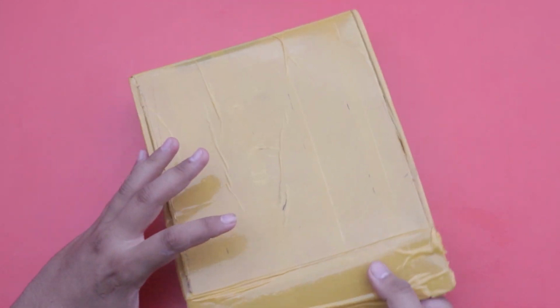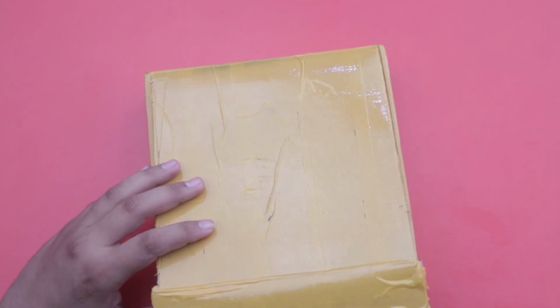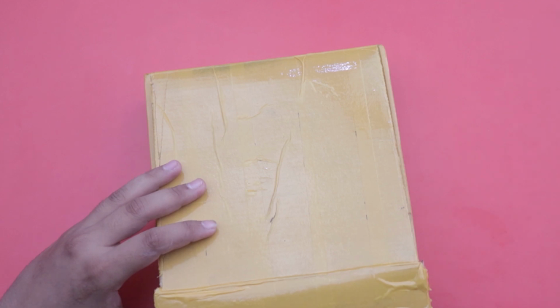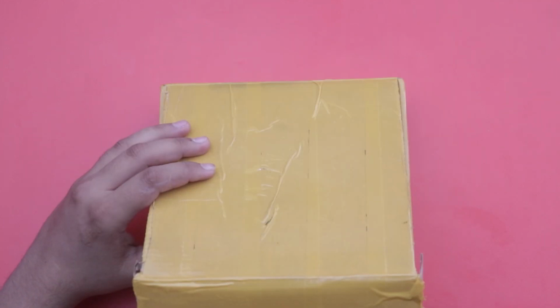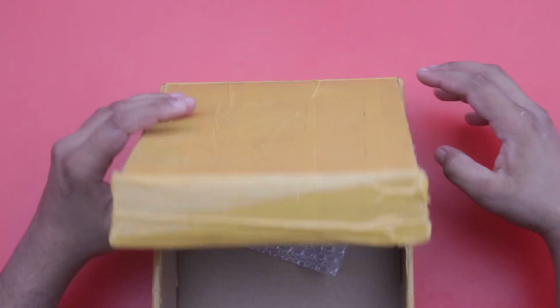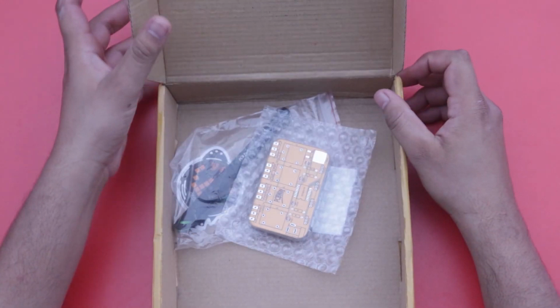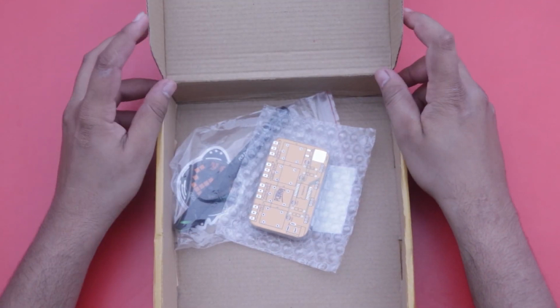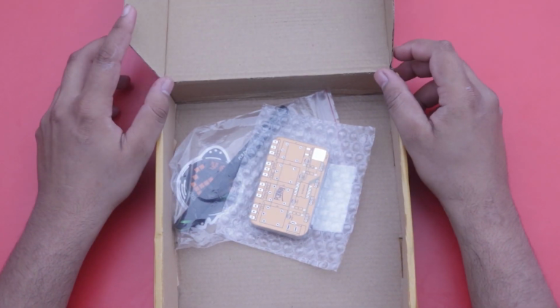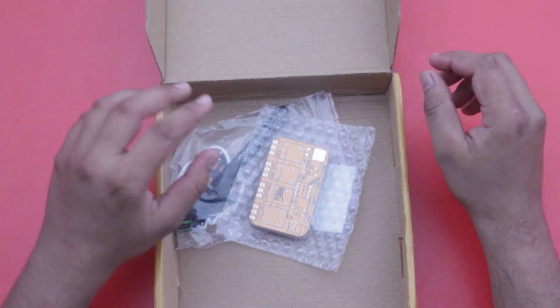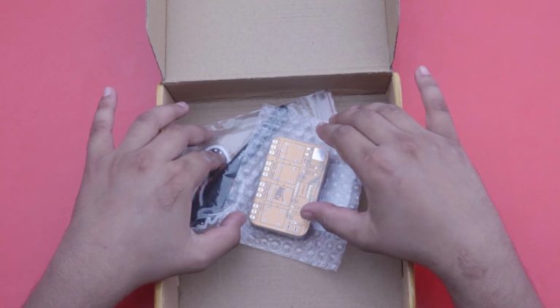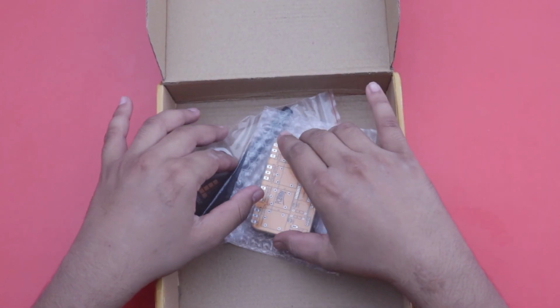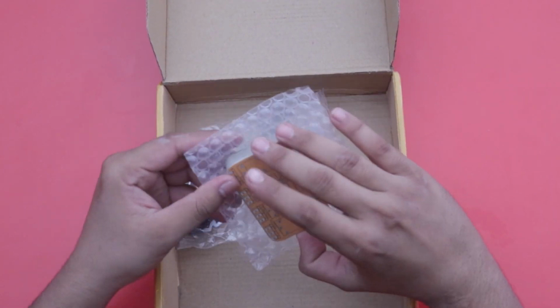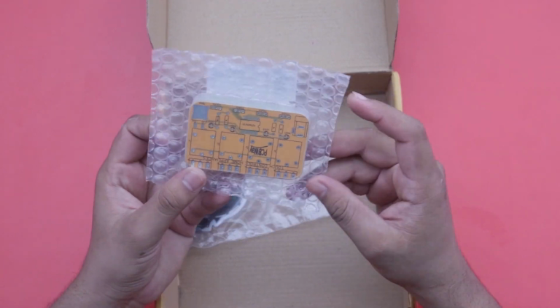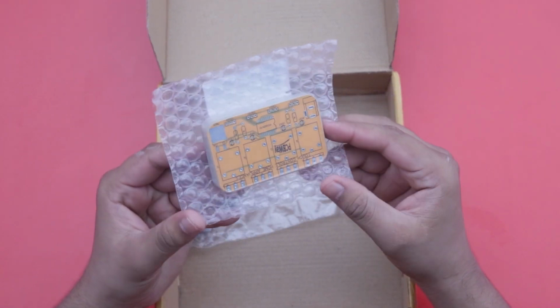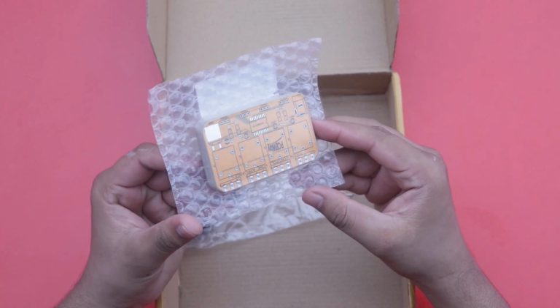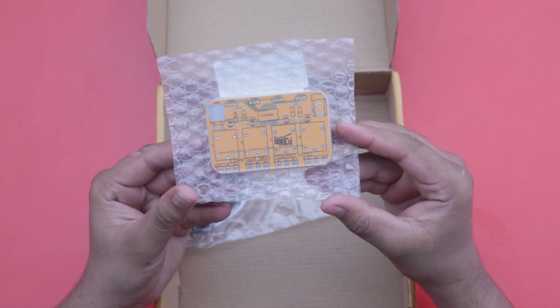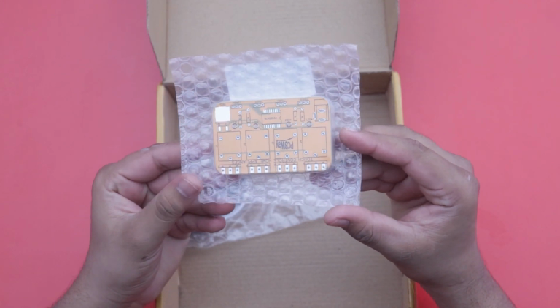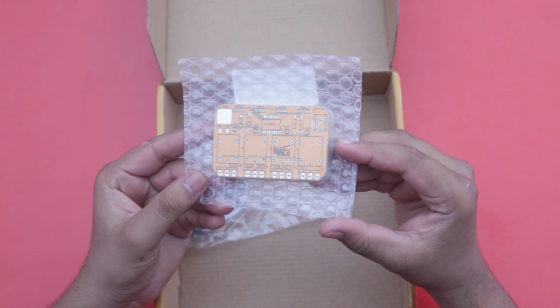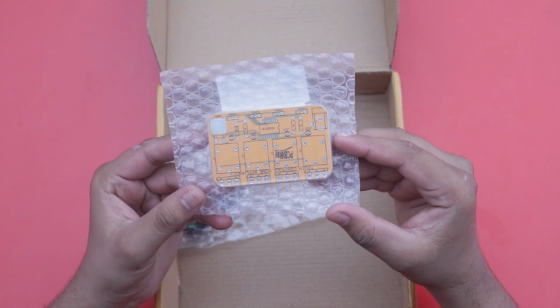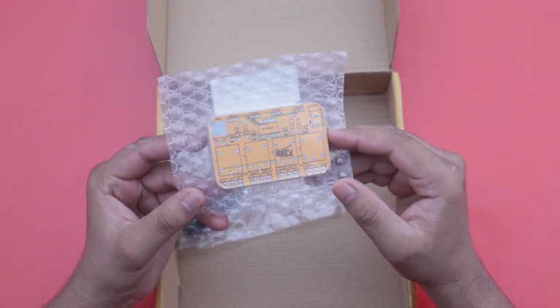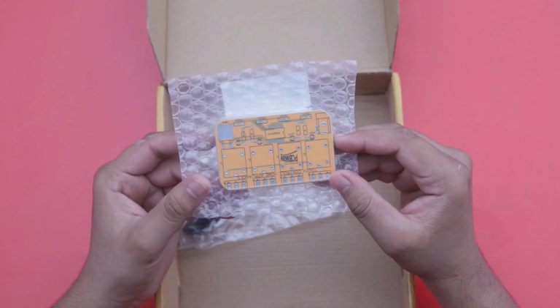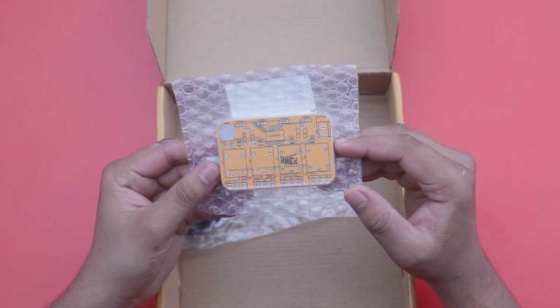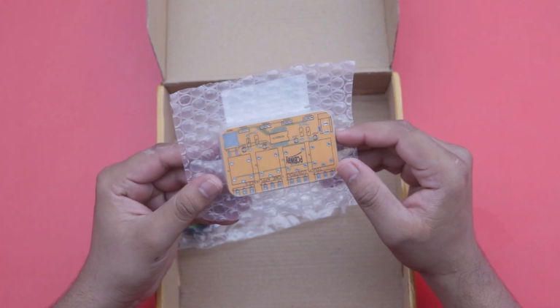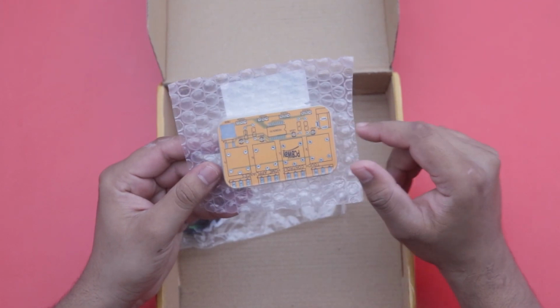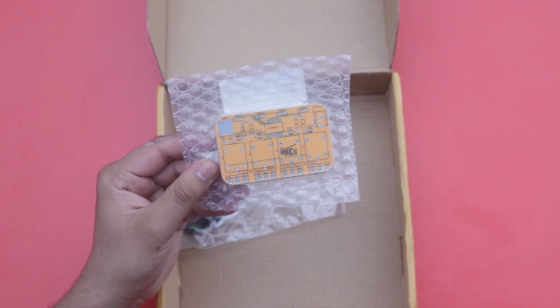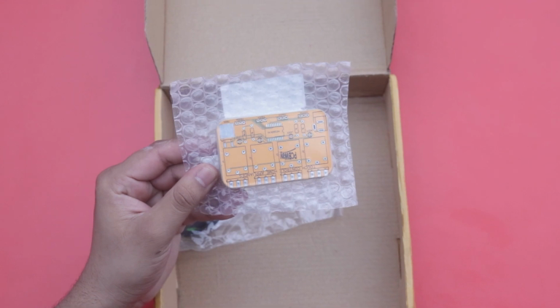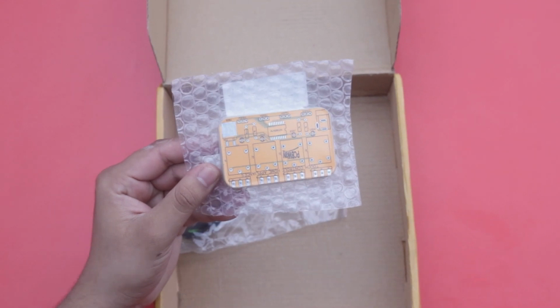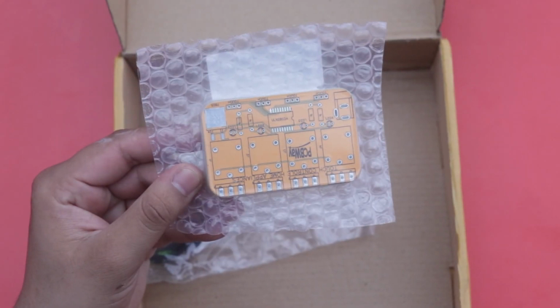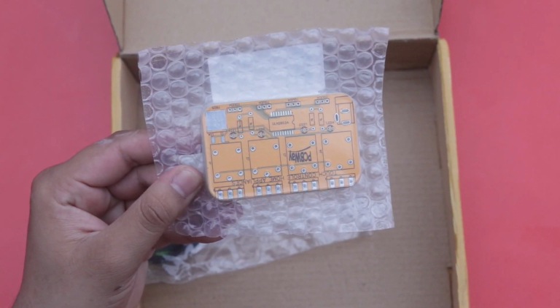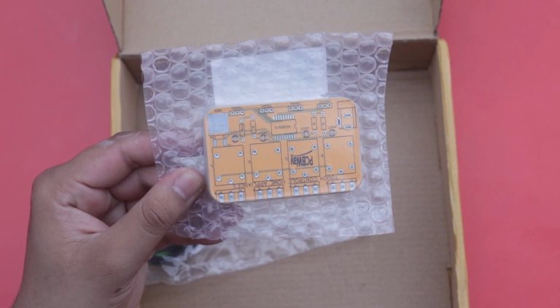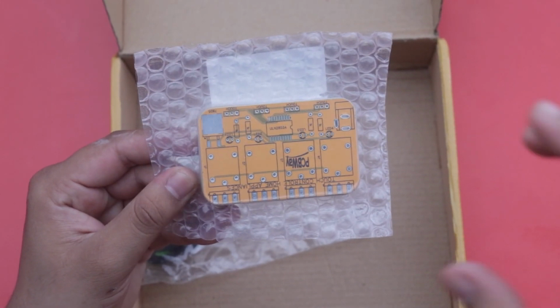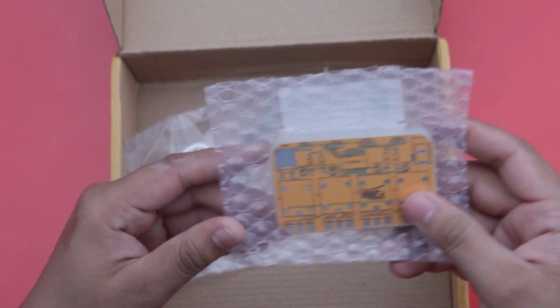After a few days I received my parcel from pcbway.com. Here is the parcel — now we can open it and check out the PCBs. You can see that here are our PCBs in yellow color, and some gifts from PCBWay.